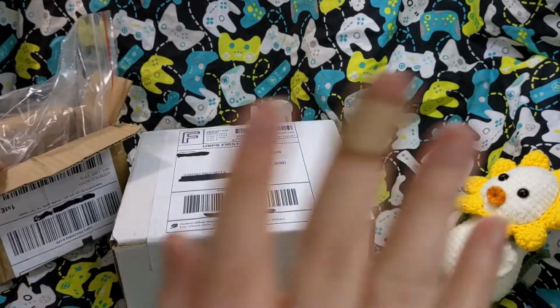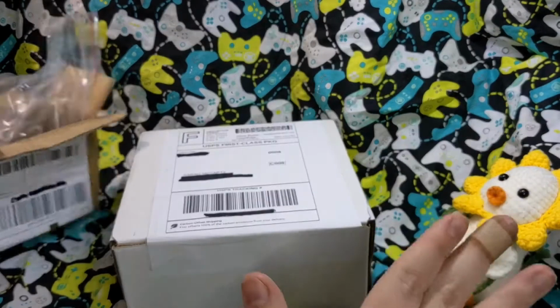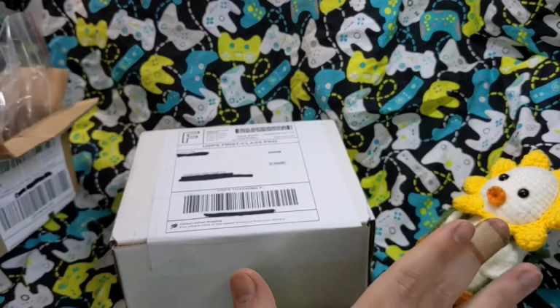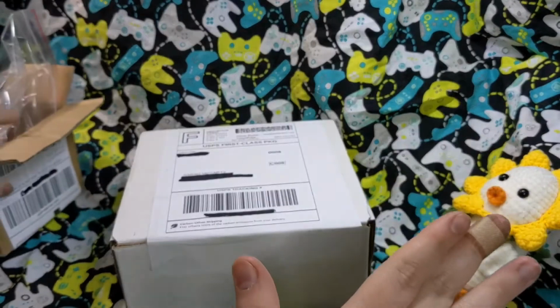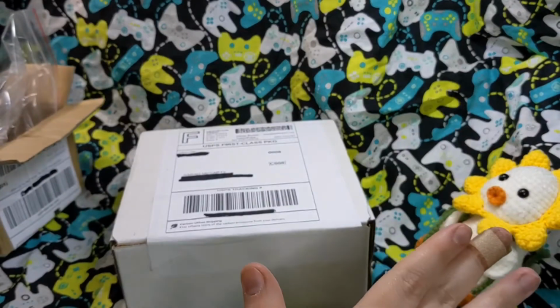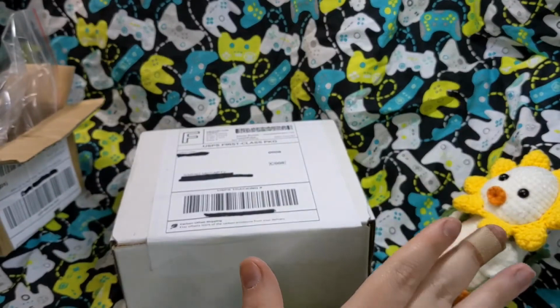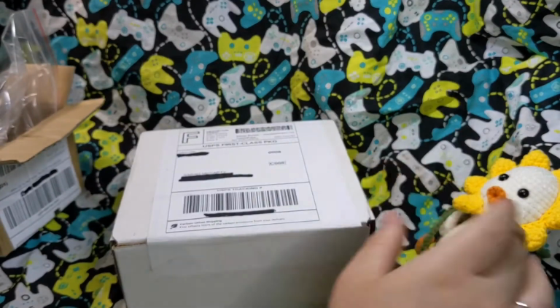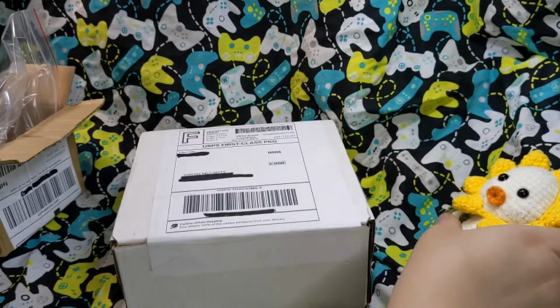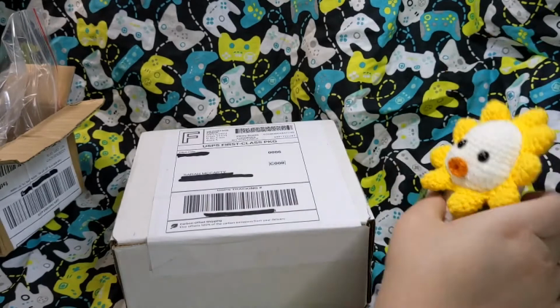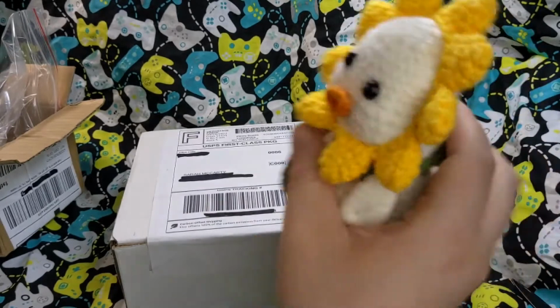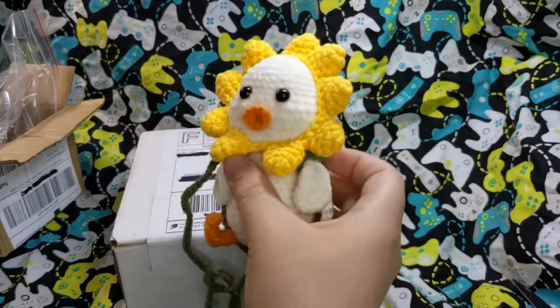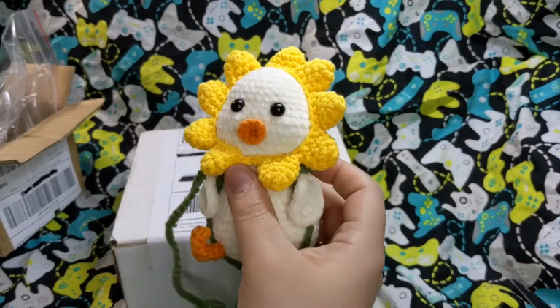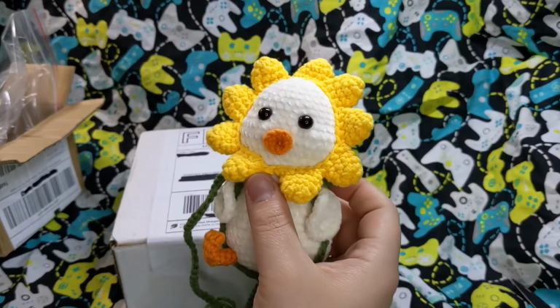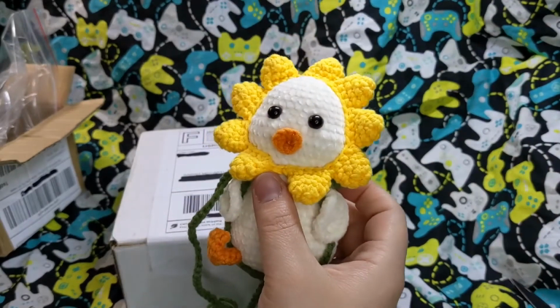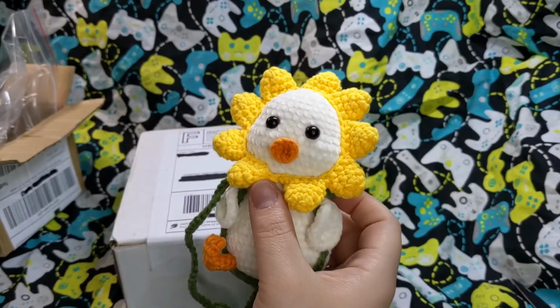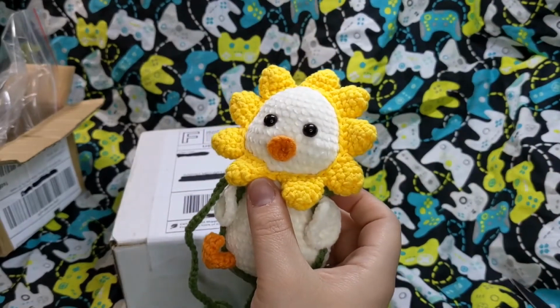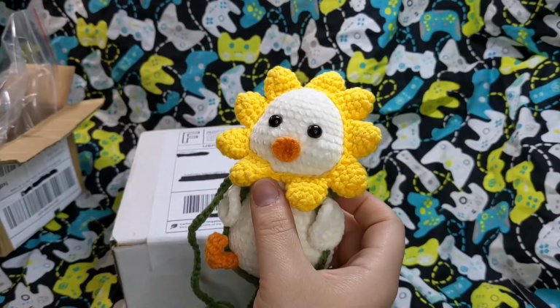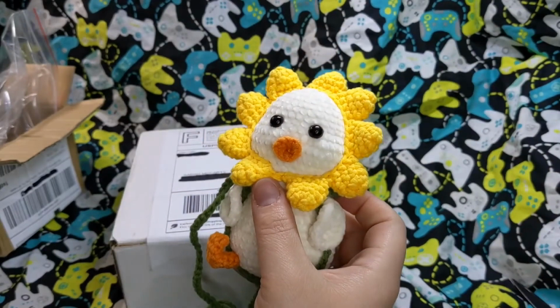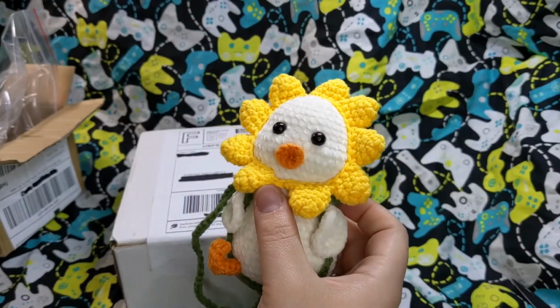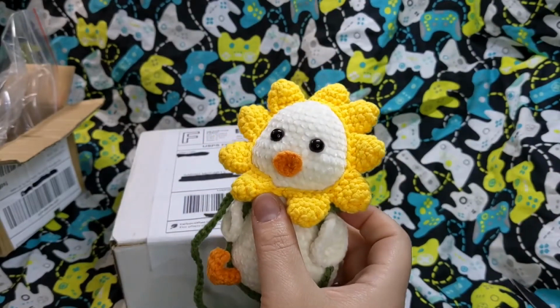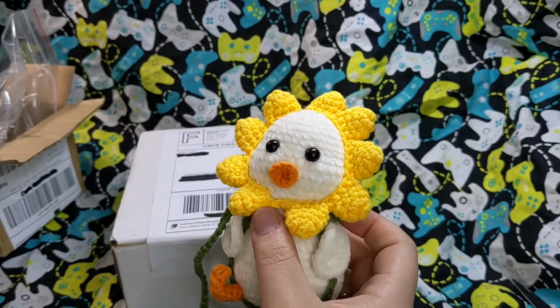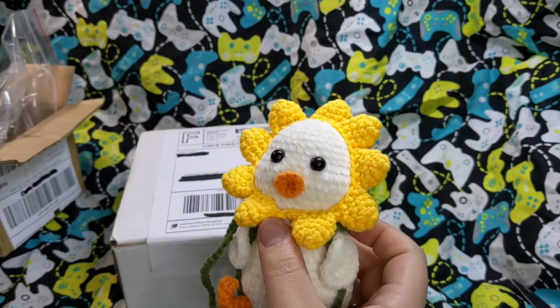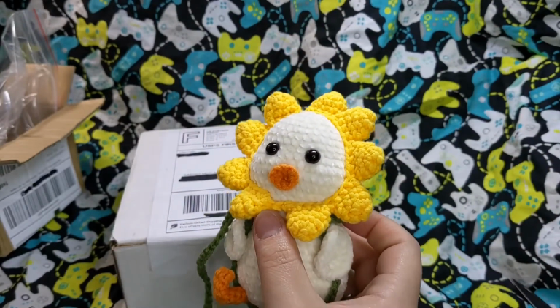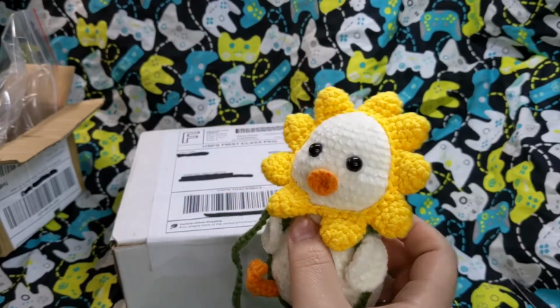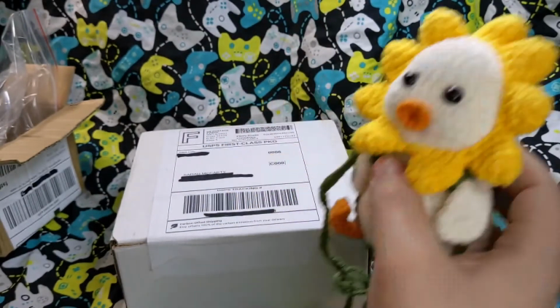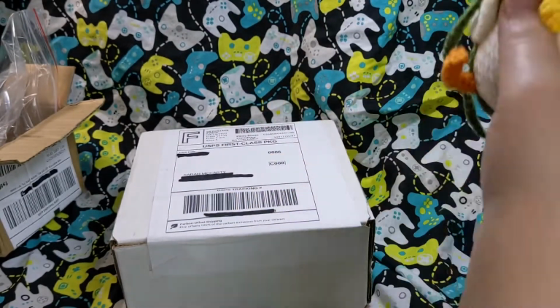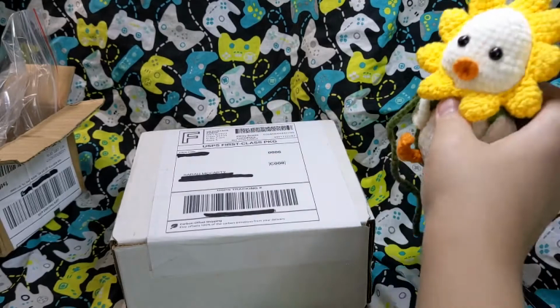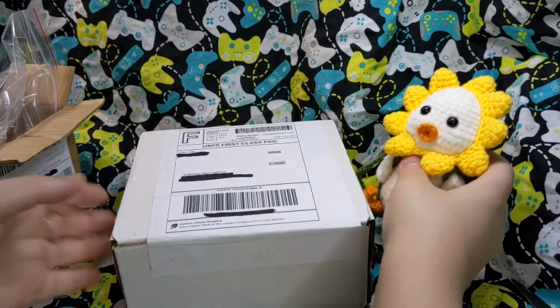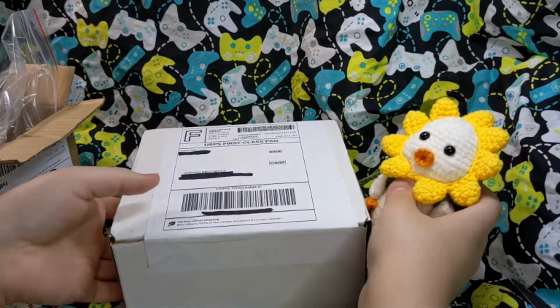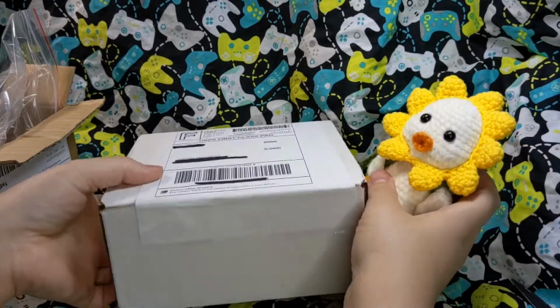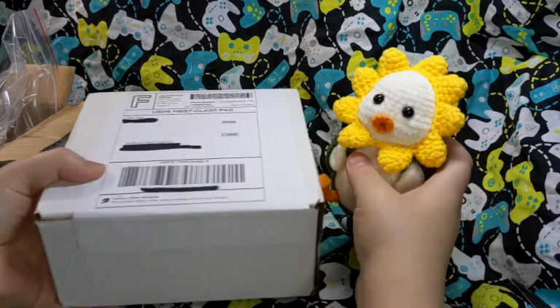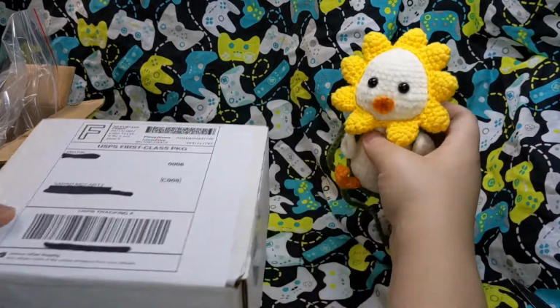I cannot remember the price on that one — I think it was on sale when I bought it. I think they were running like a 10% off sale or something. I was like, oh, that's sweet — a good sale is a good sale.